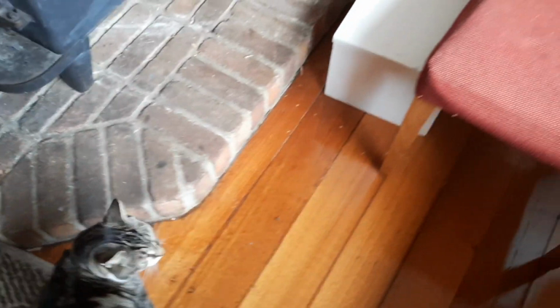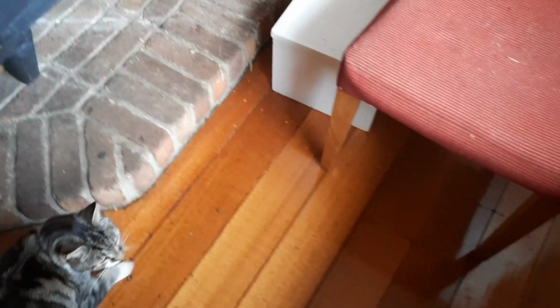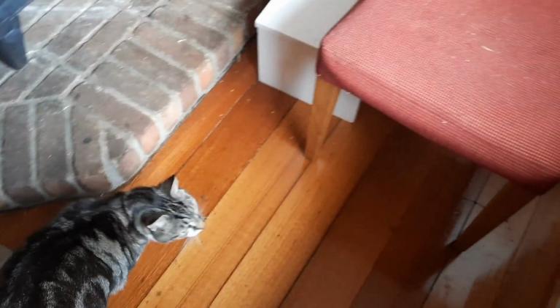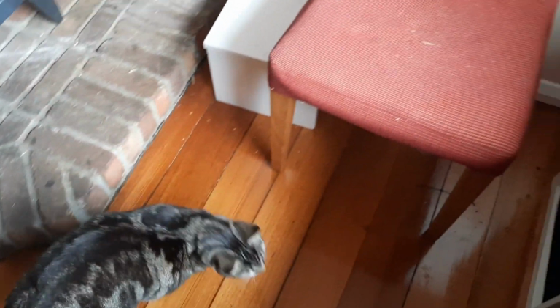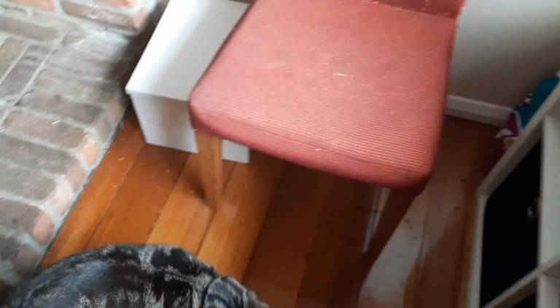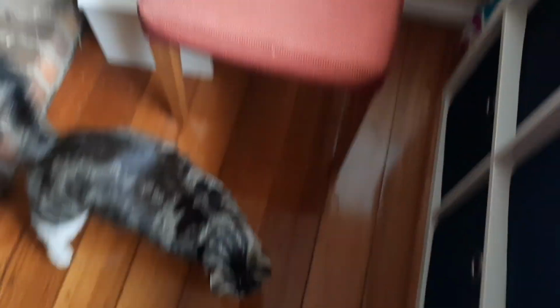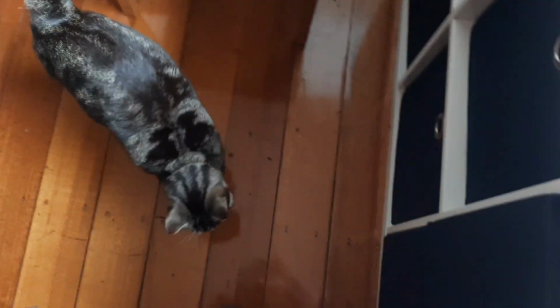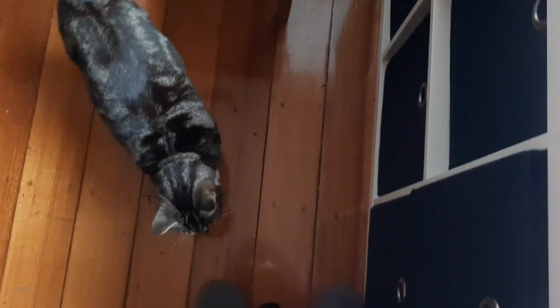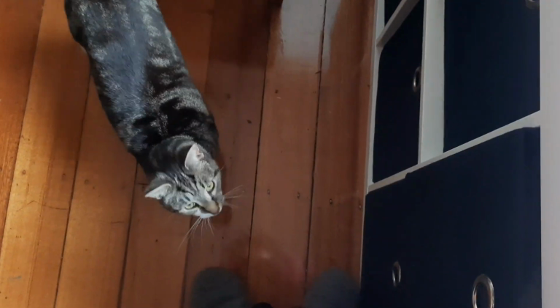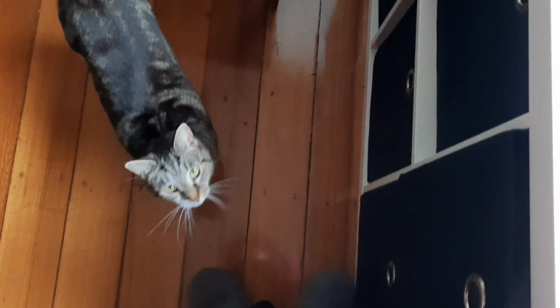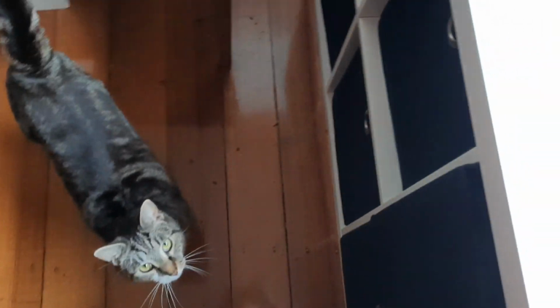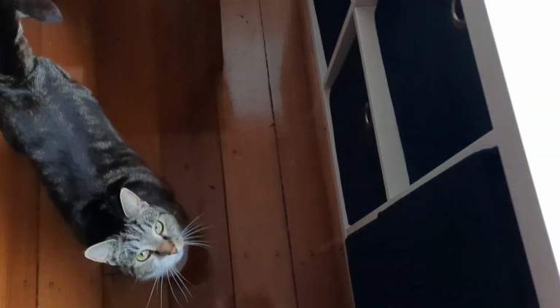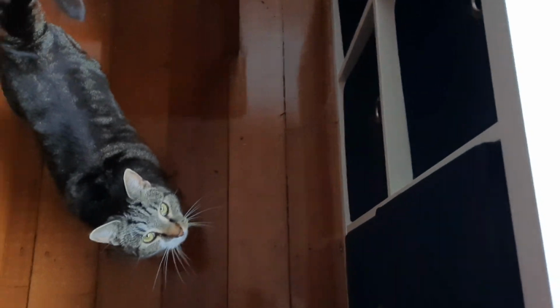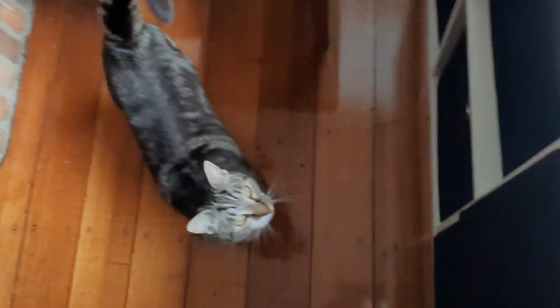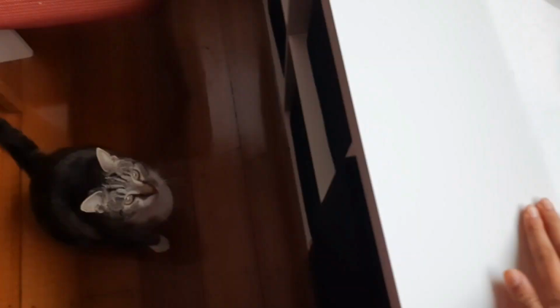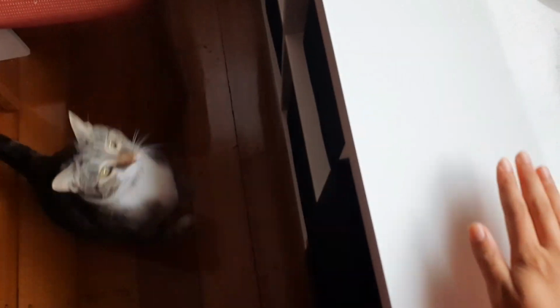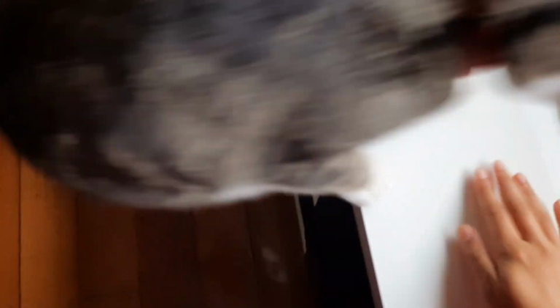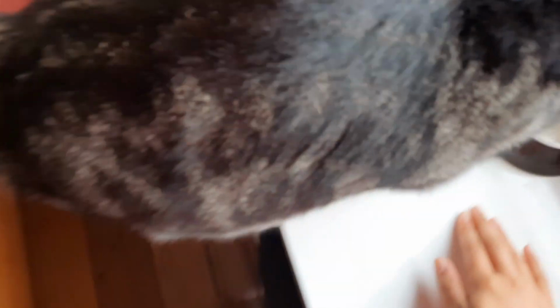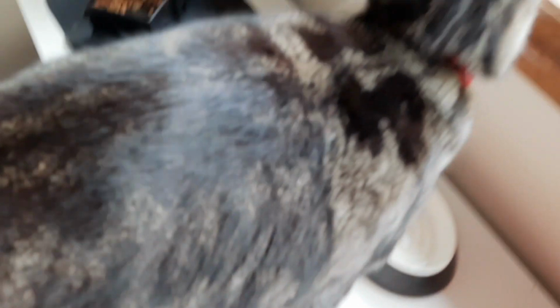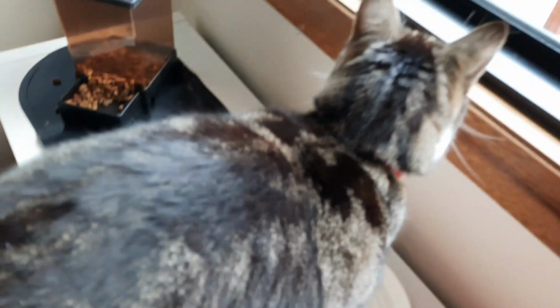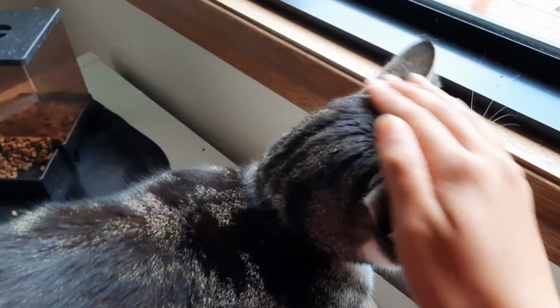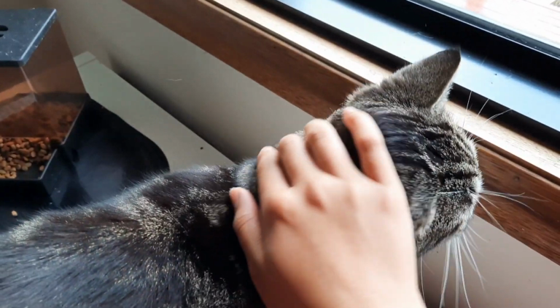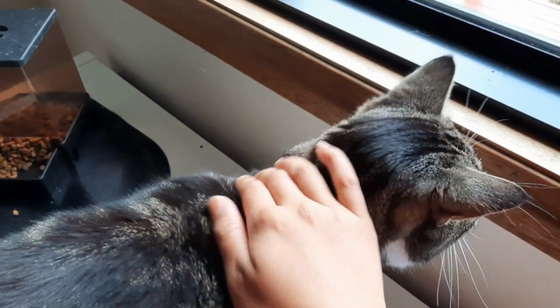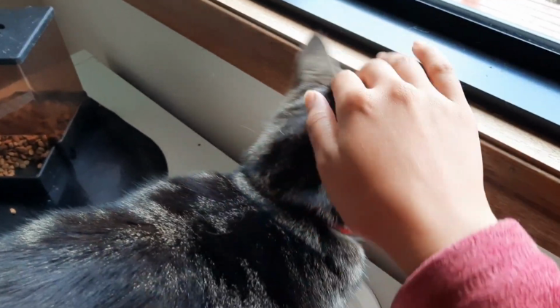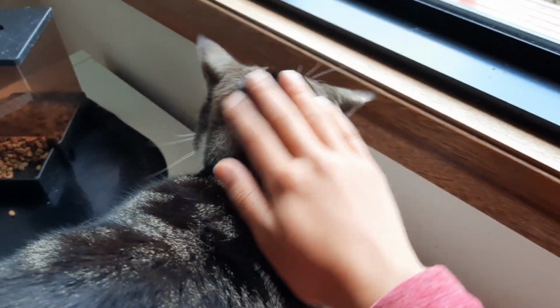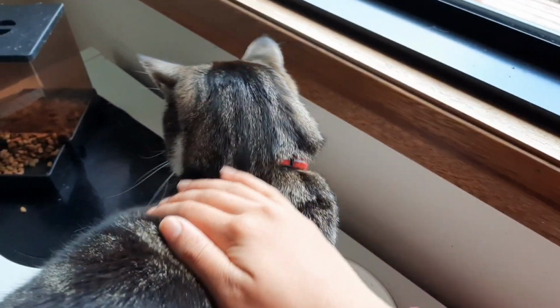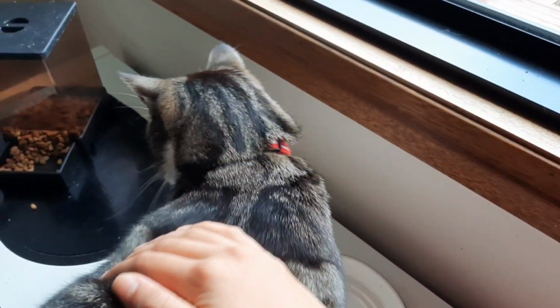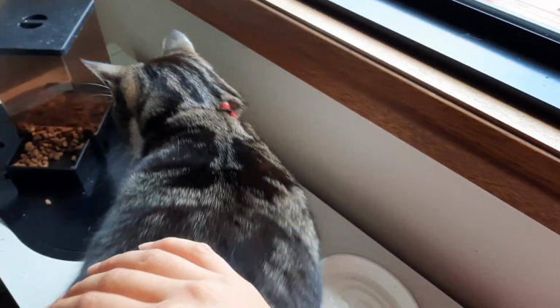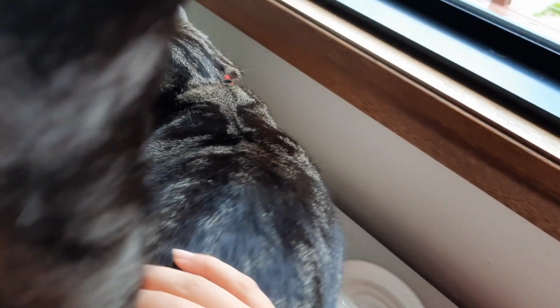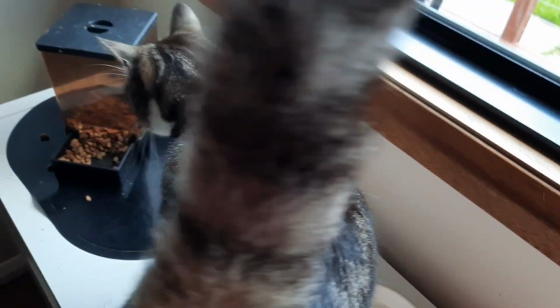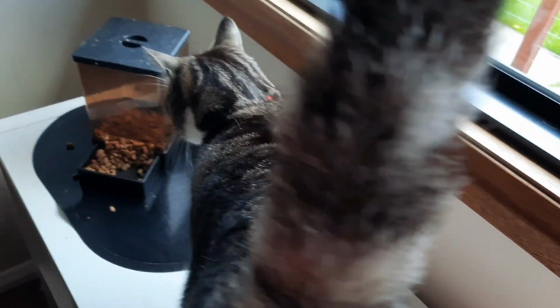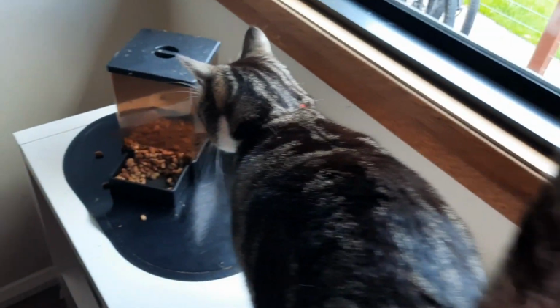He walks around for a bit and then stops at the food bench. He looks up at me and then jumps up onto the bench. Then I give him lots and lots of head scratches.